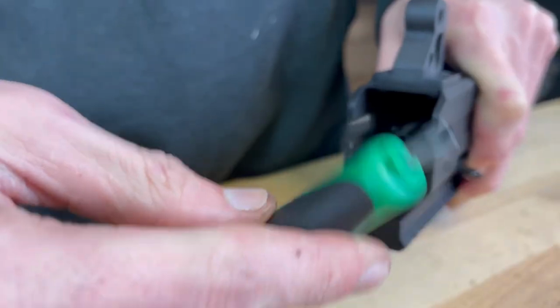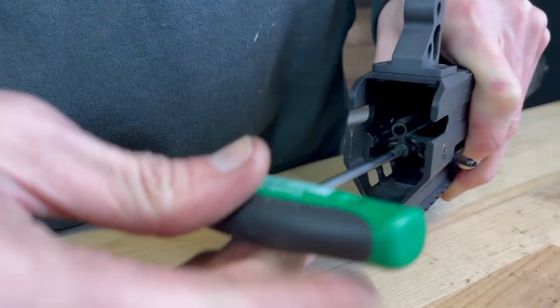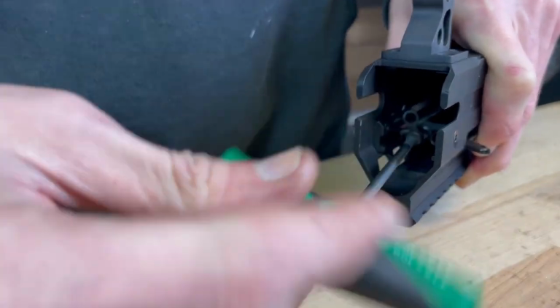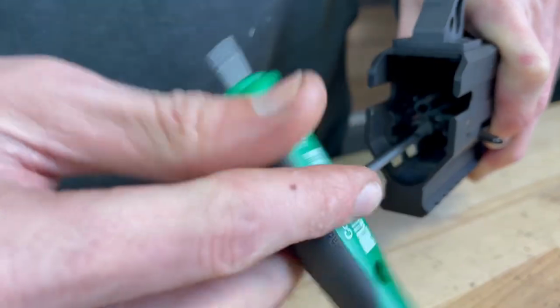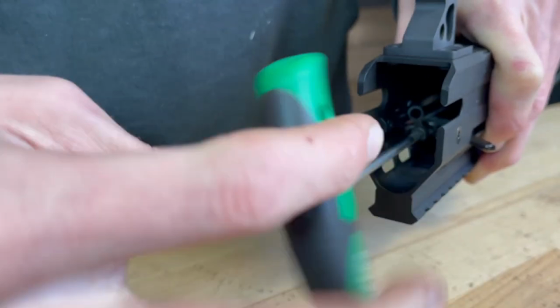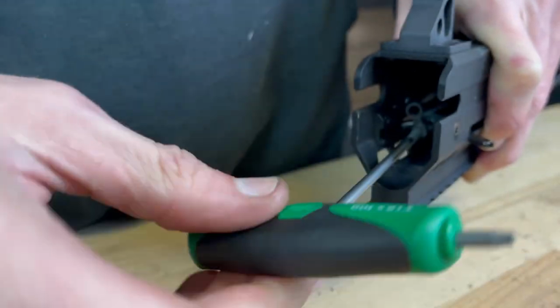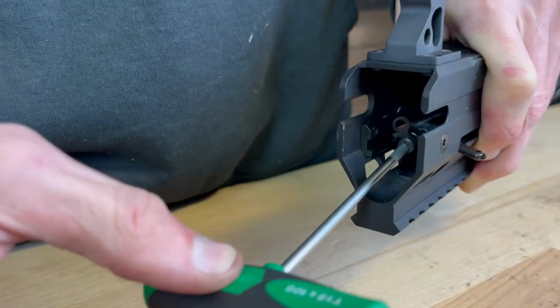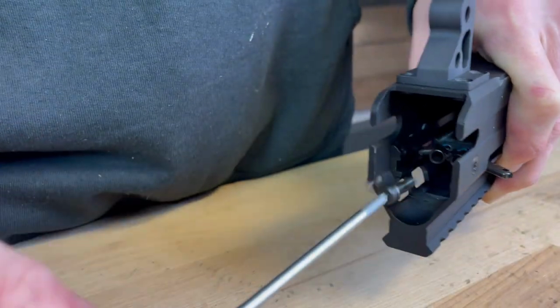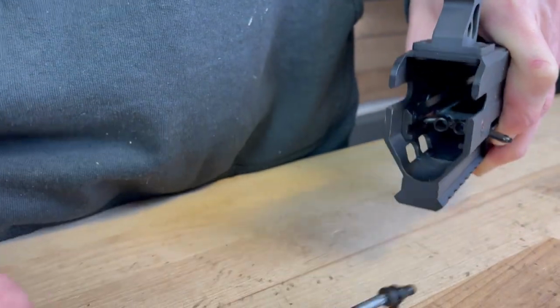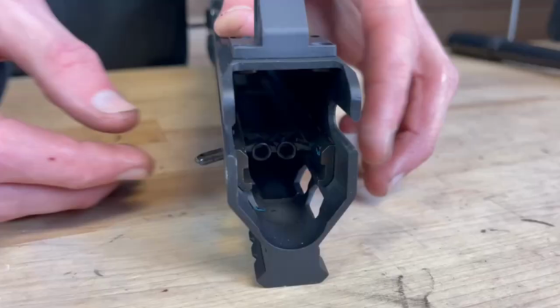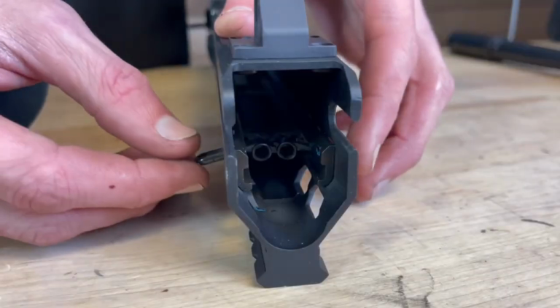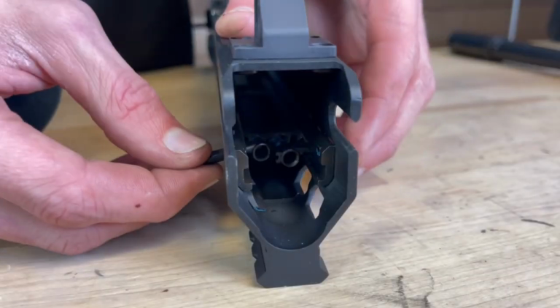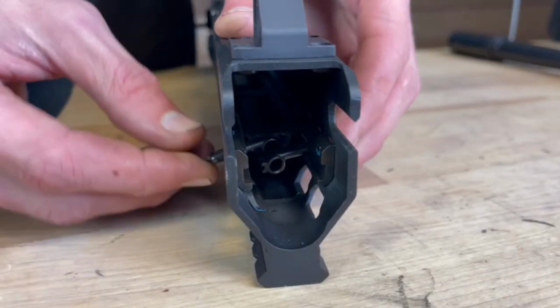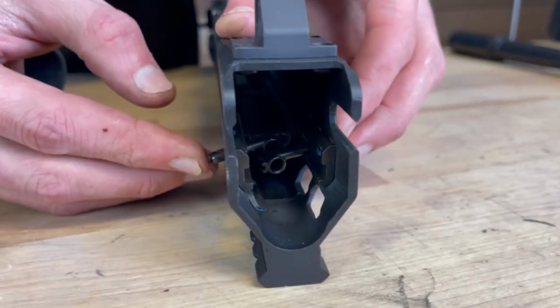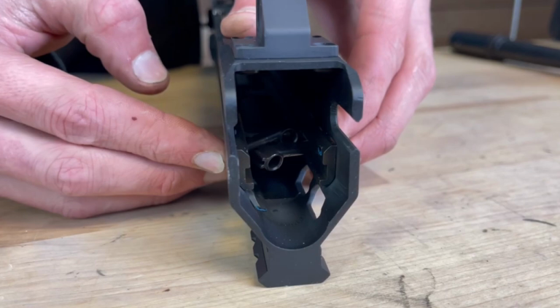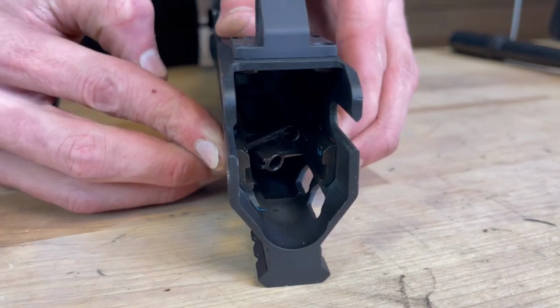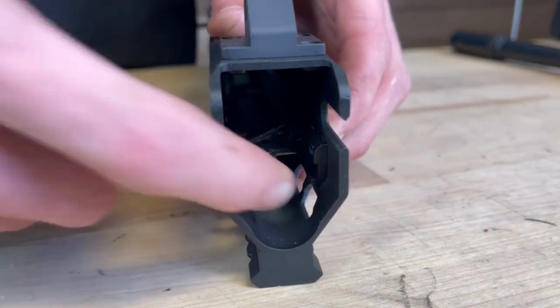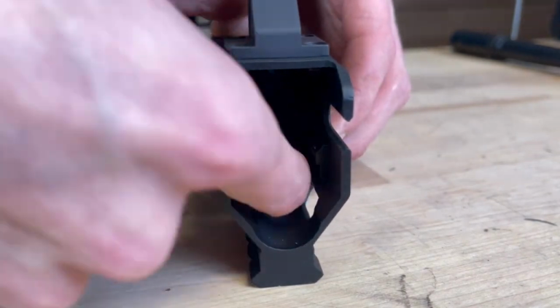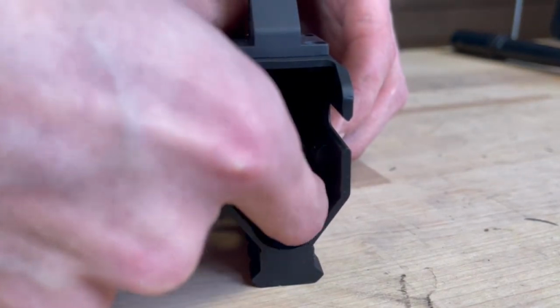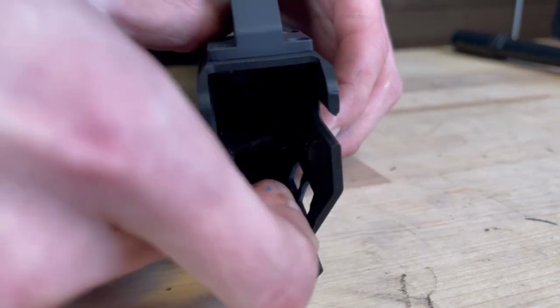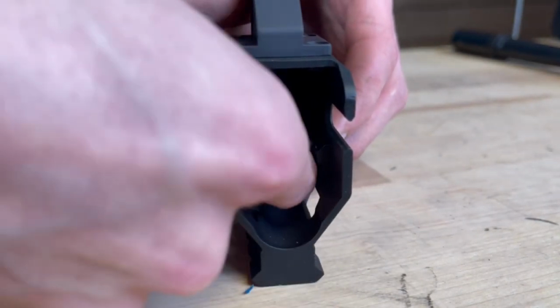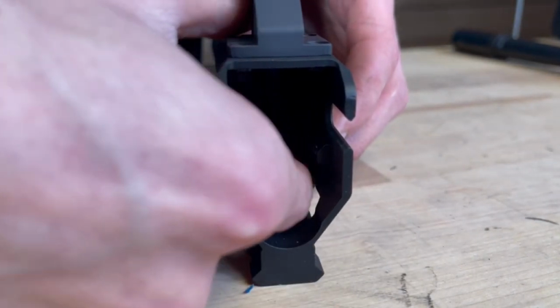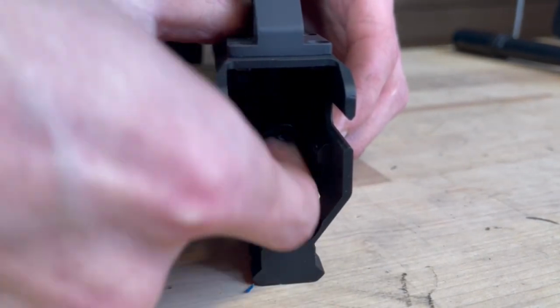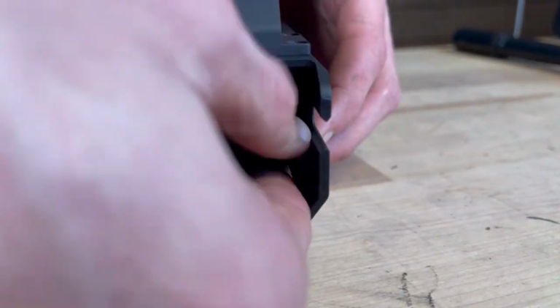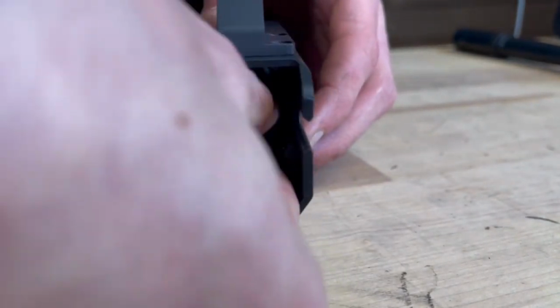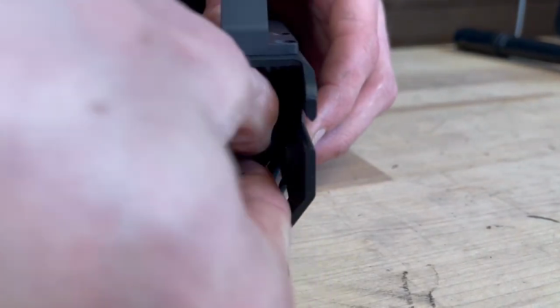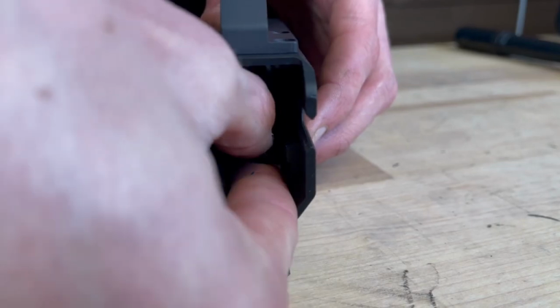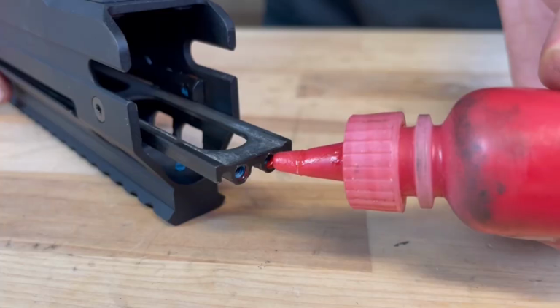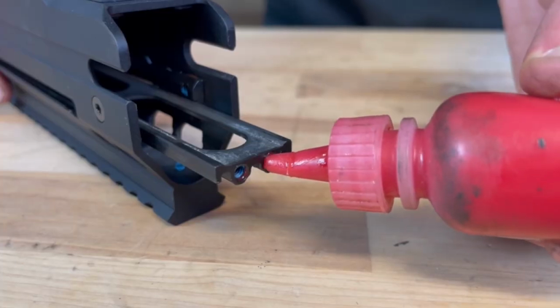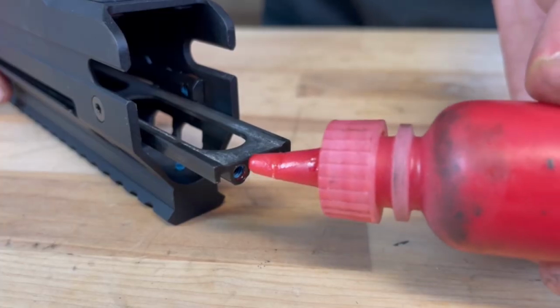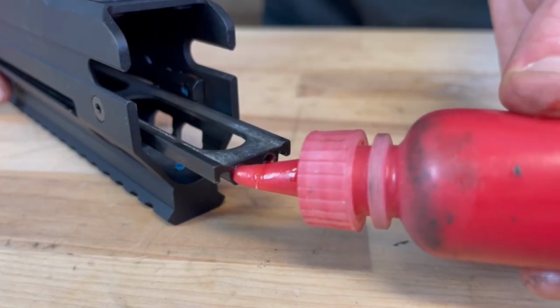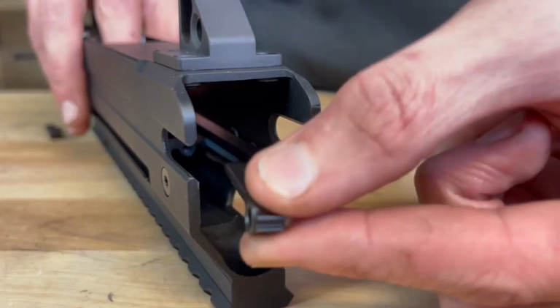Now you can remove the pivot screws from the front end of the receiver. The pivots are removed by pushing them into the receiver and out the front.